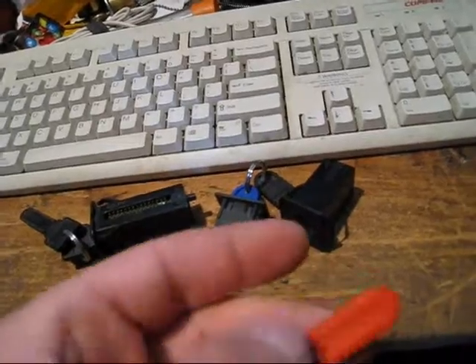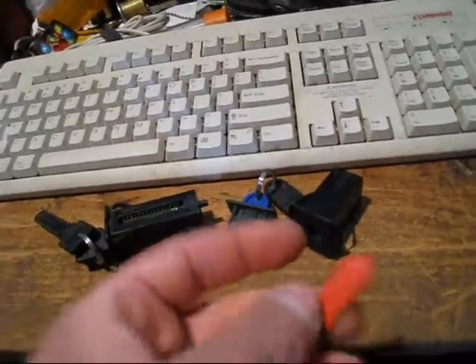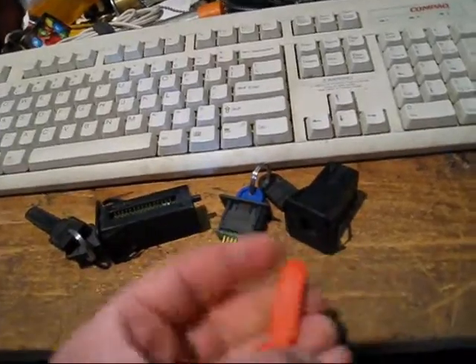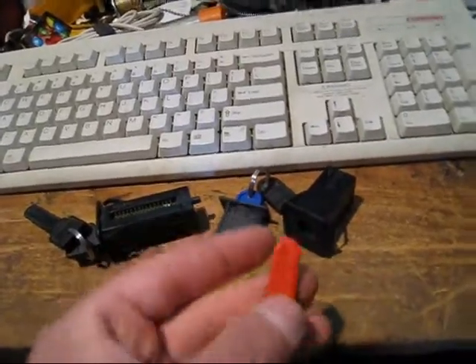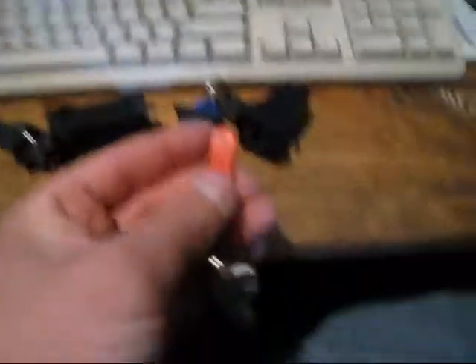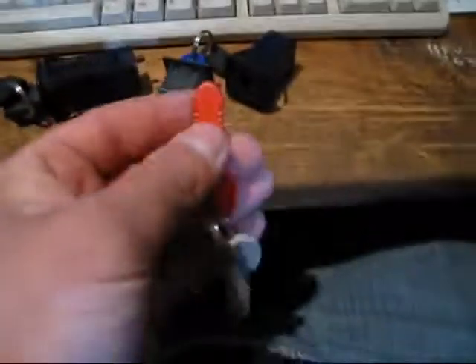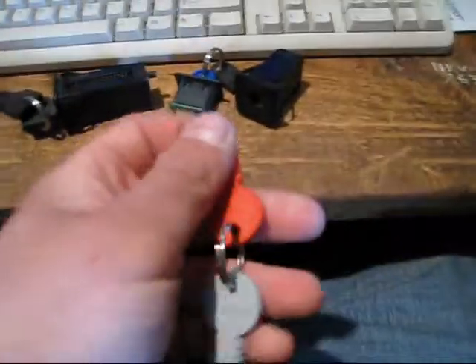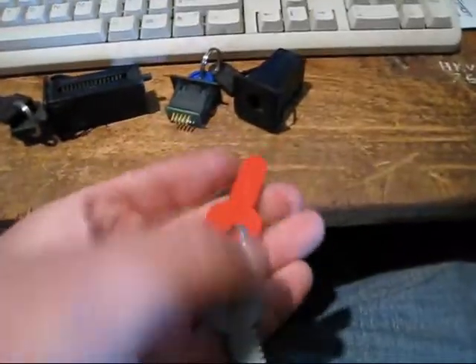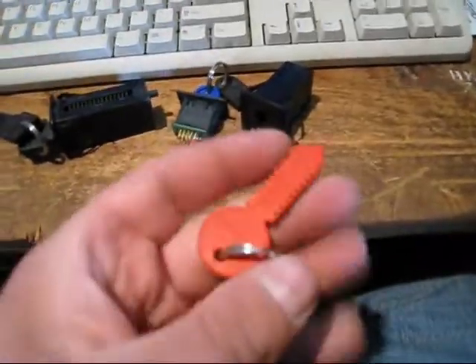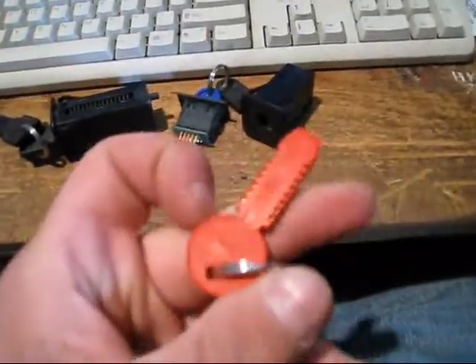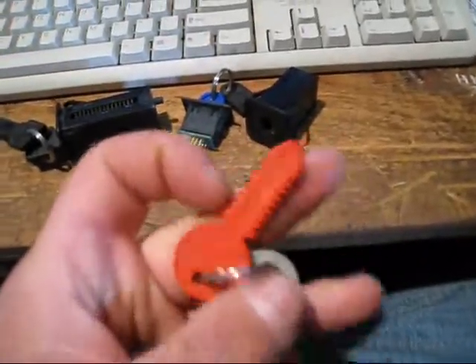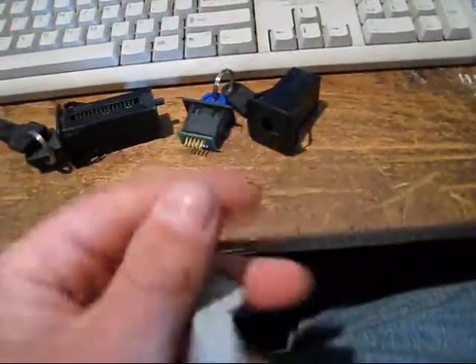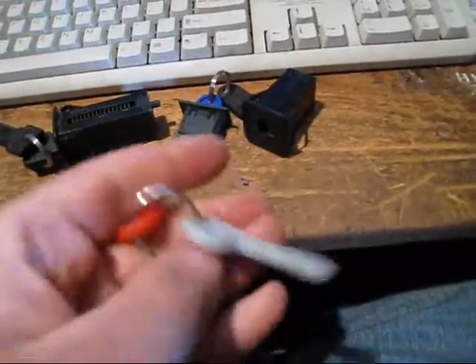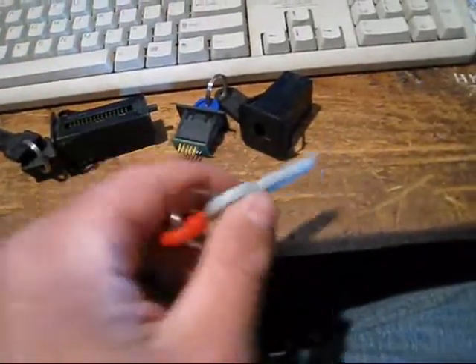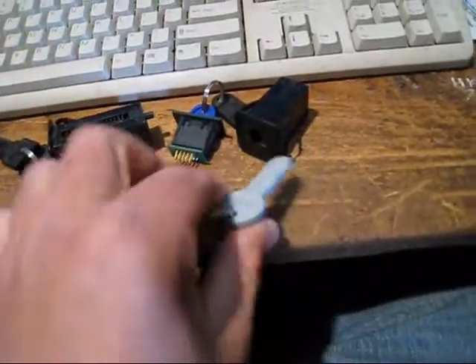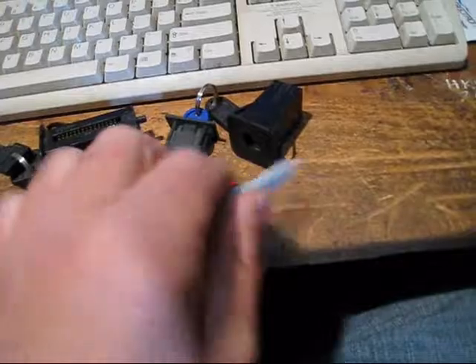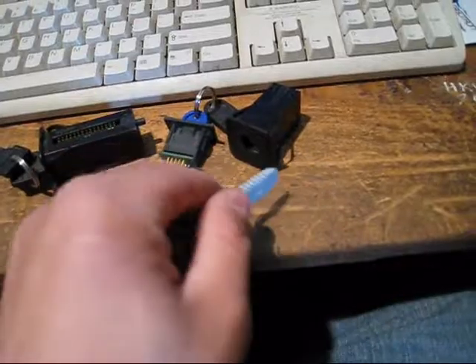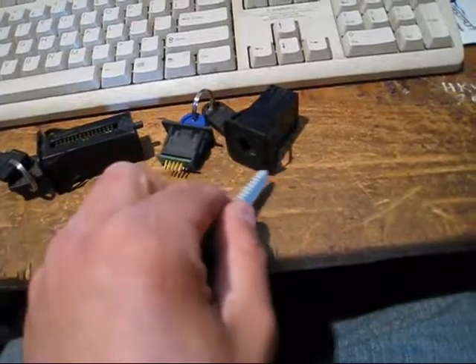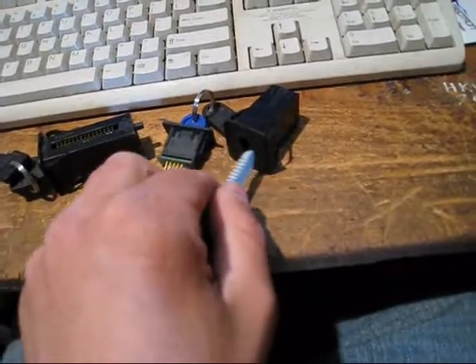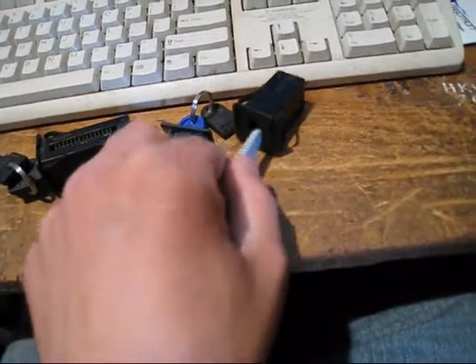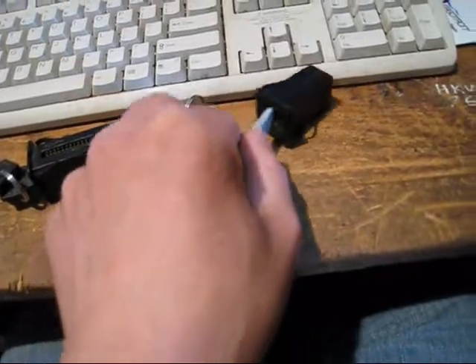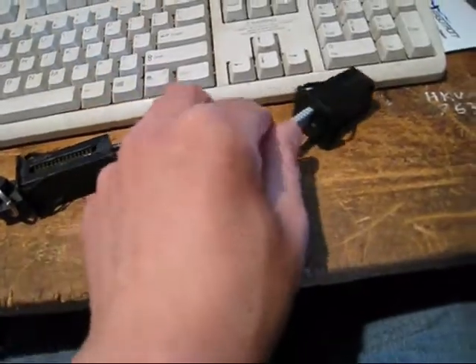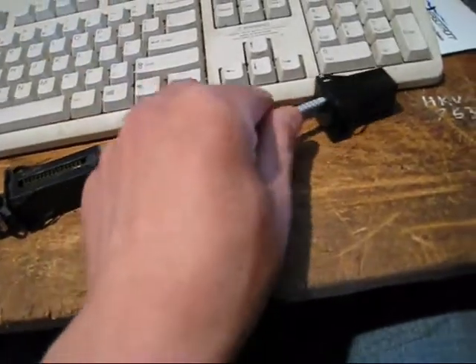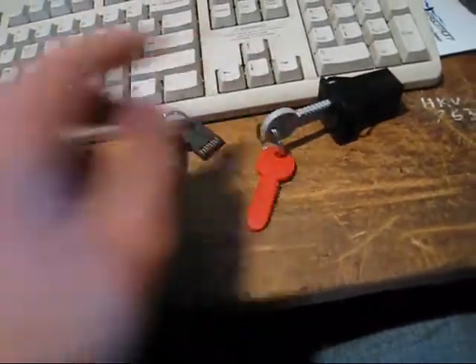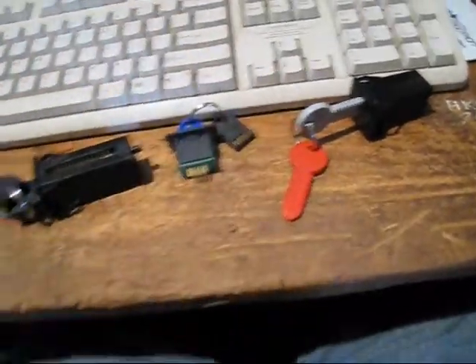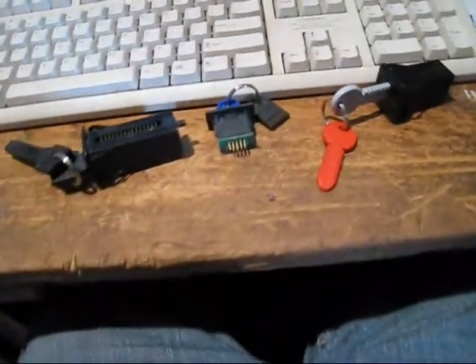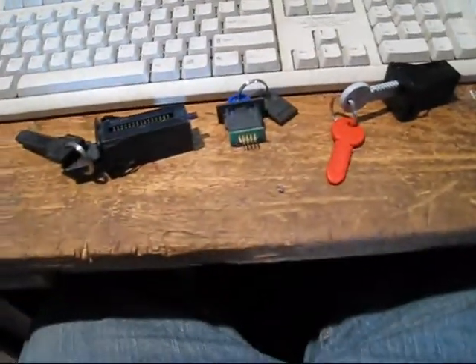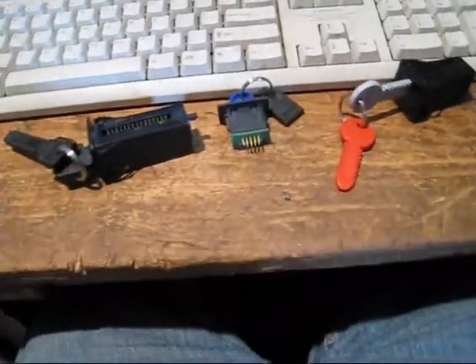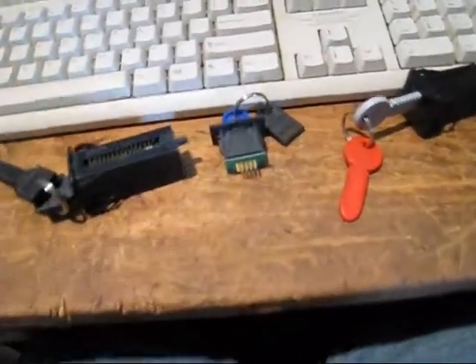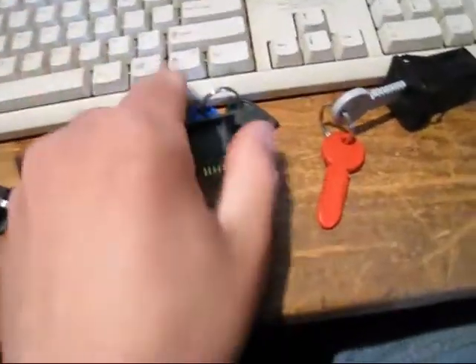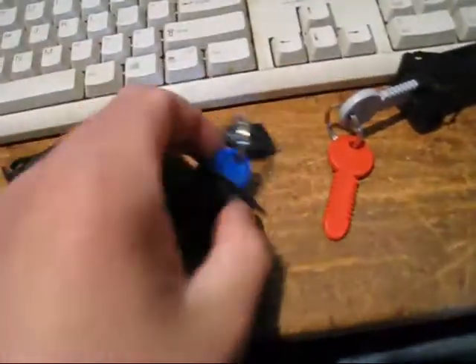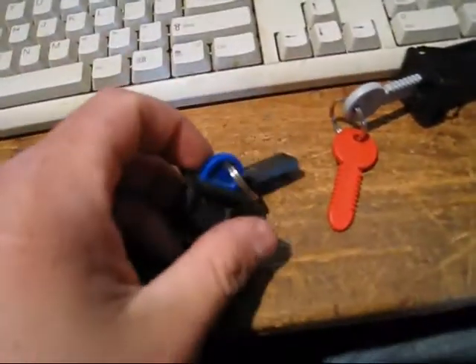It's not a traditional key in the traditional sense — anyone will fit and turn in there — but the computer can read whether it's the right chip and if it's got the right encryption keys on it.